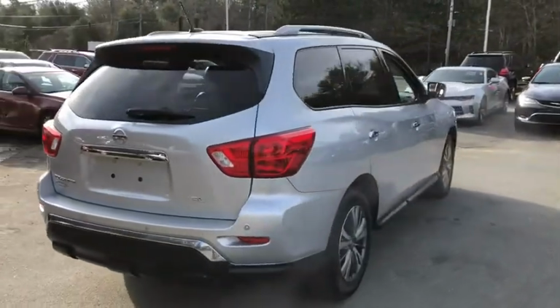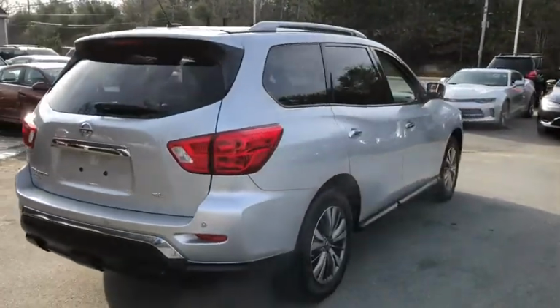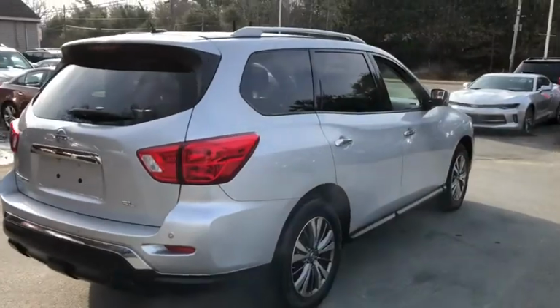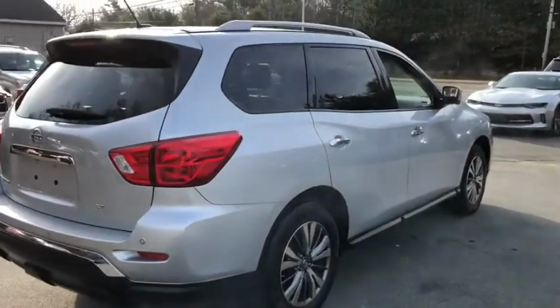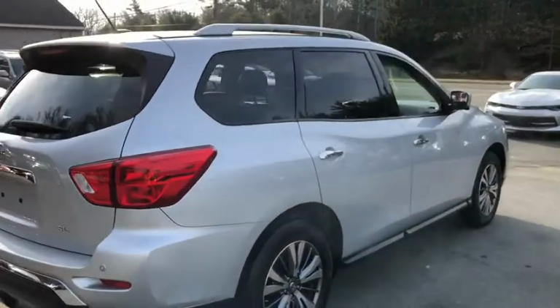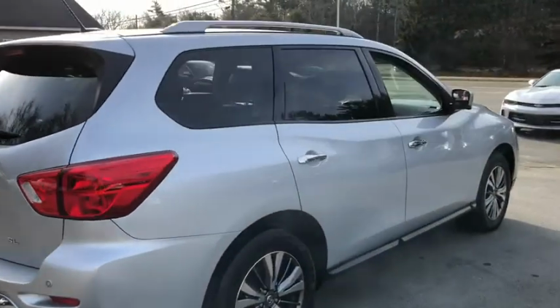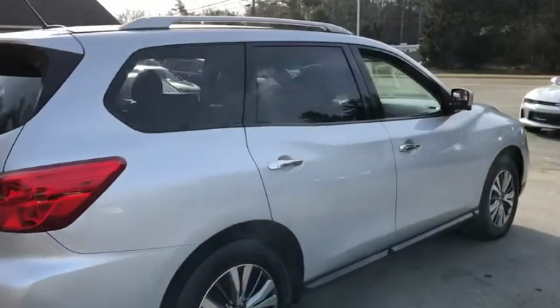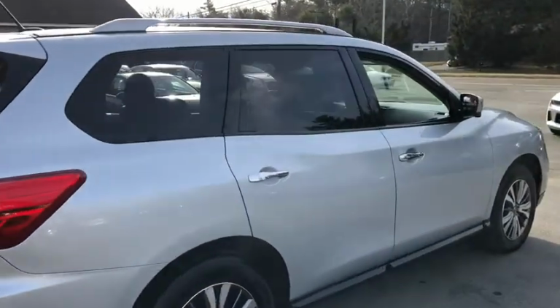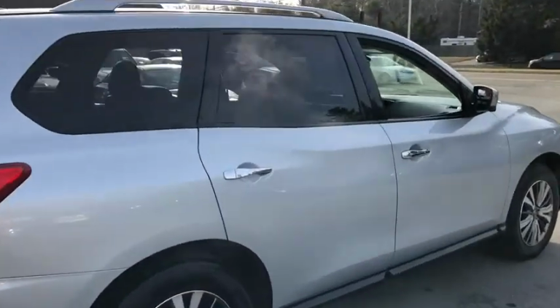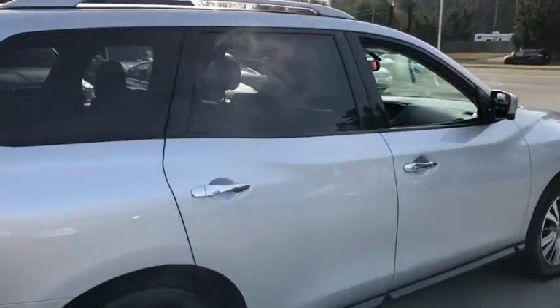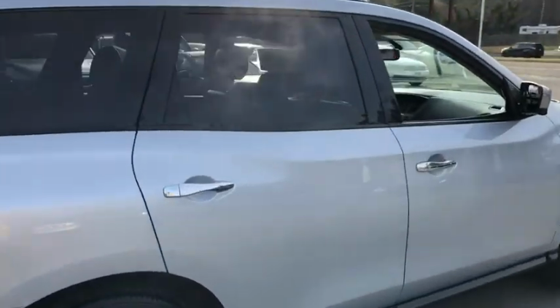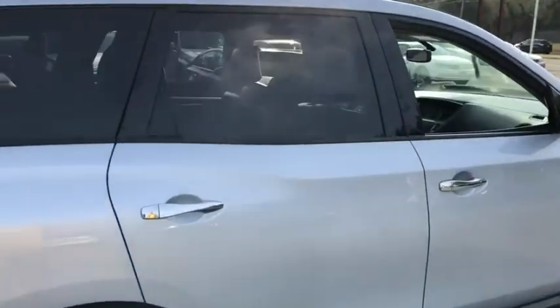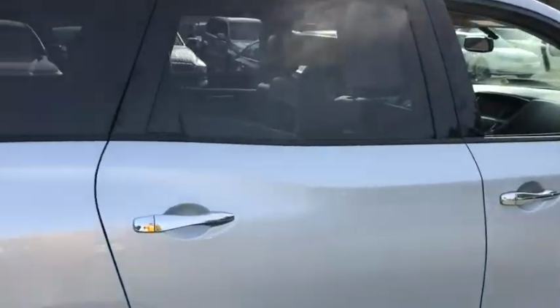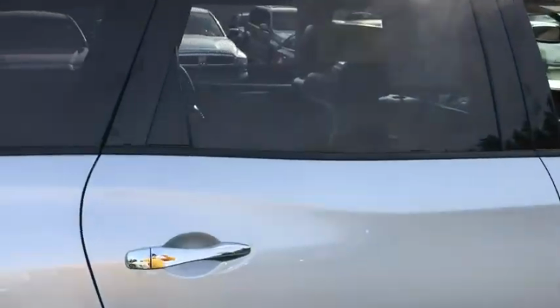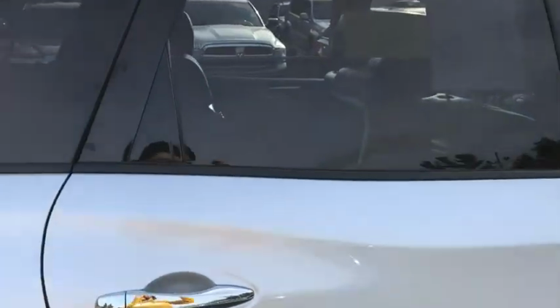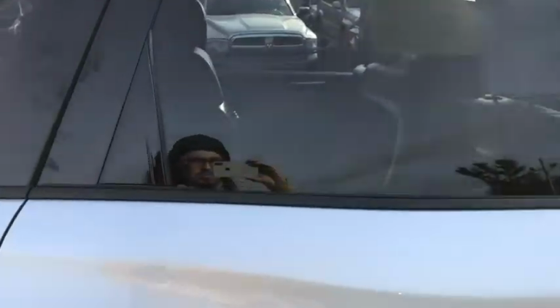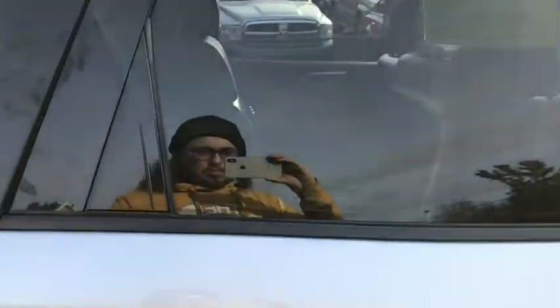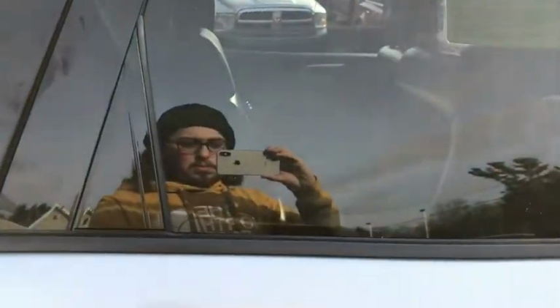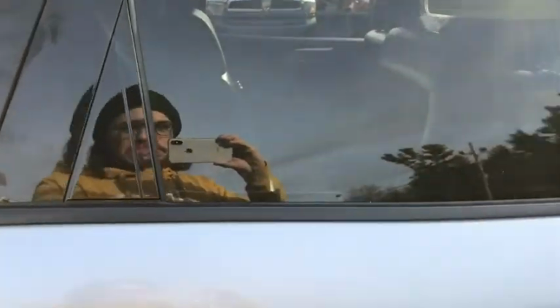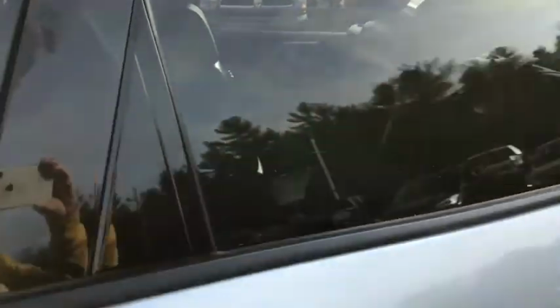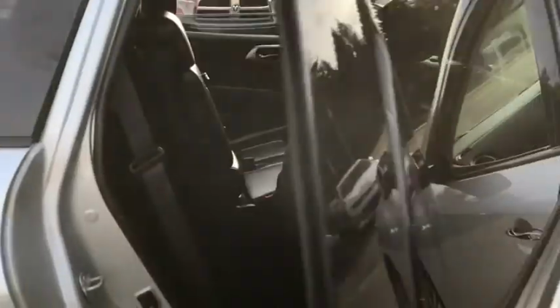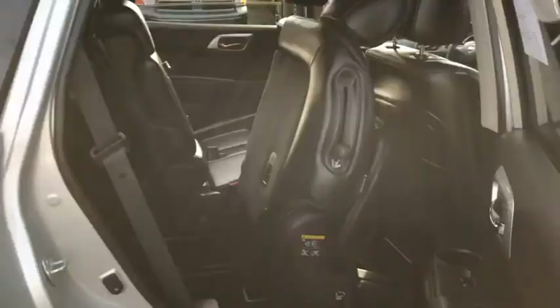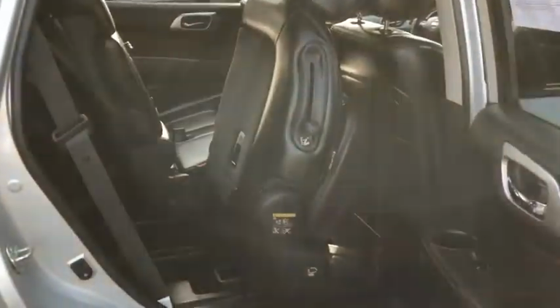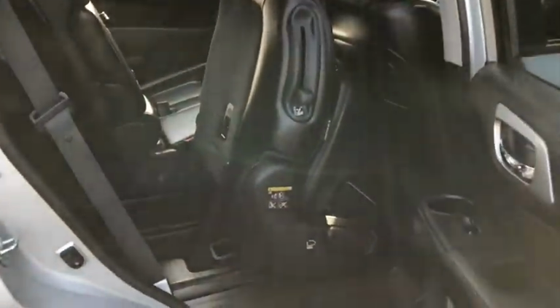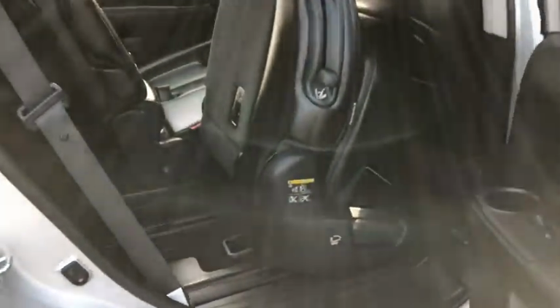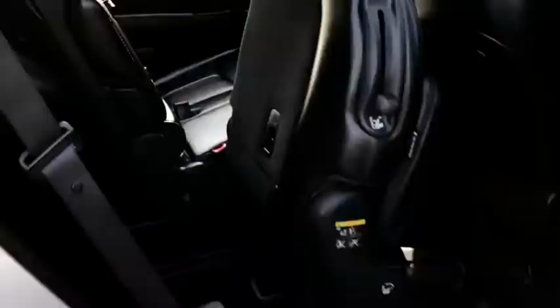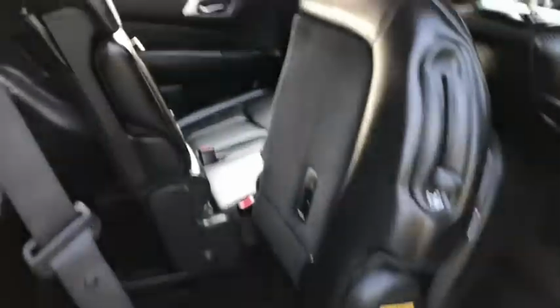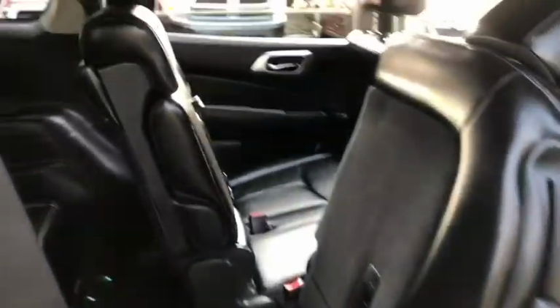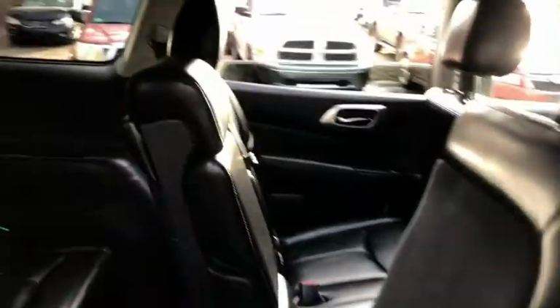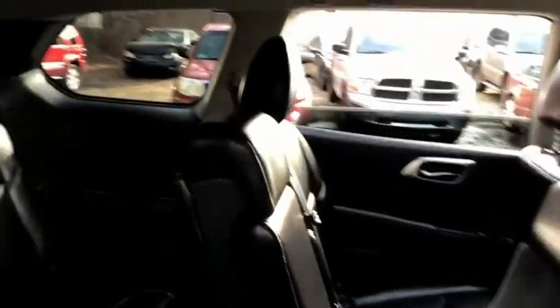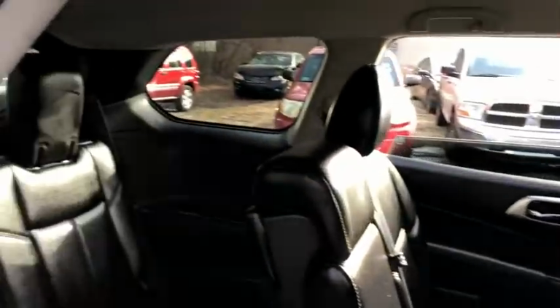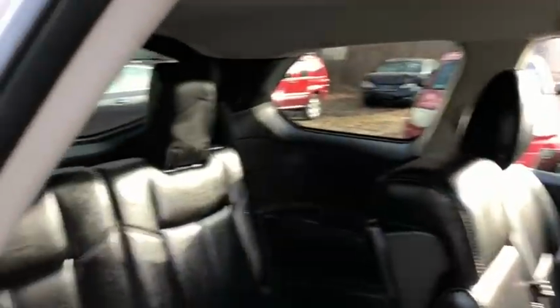Leather seats, tachometer, heated passenger seat, power heated outside mirrors, driver memory seats, remote window operation, rear spoiler.